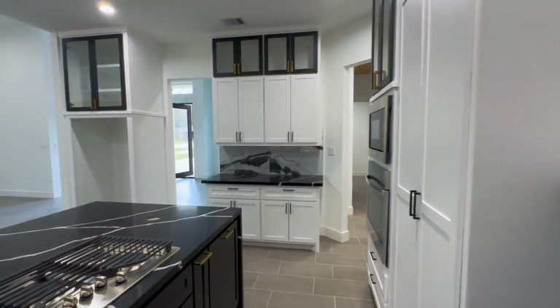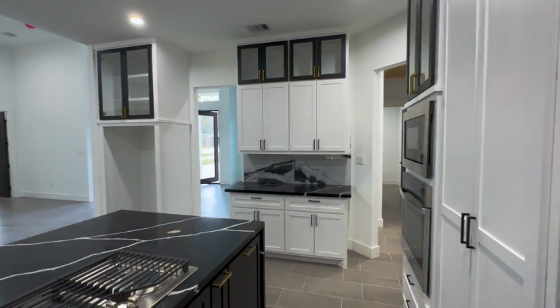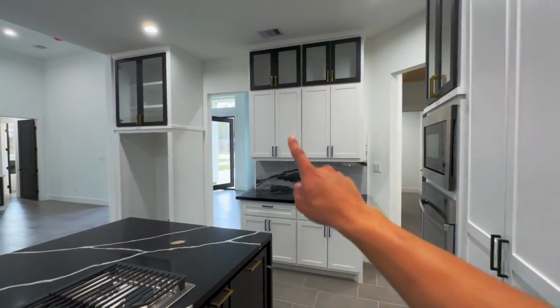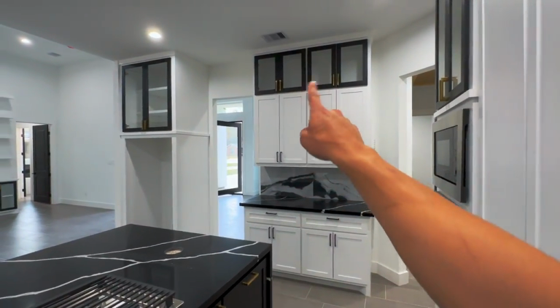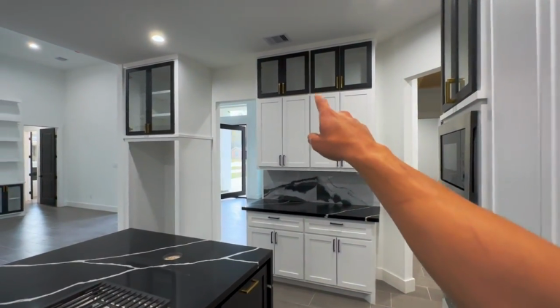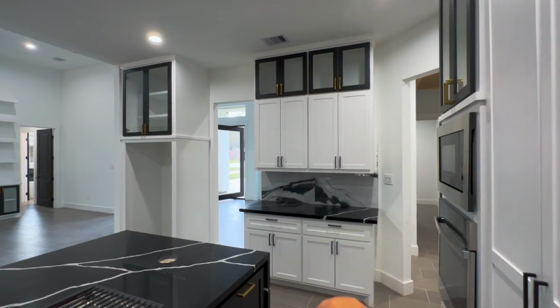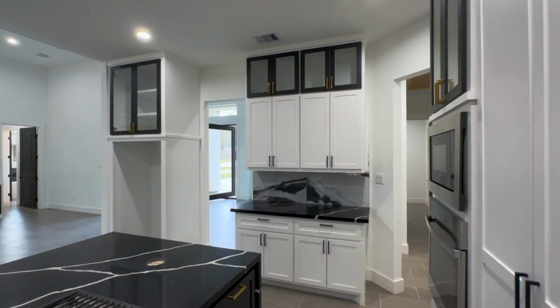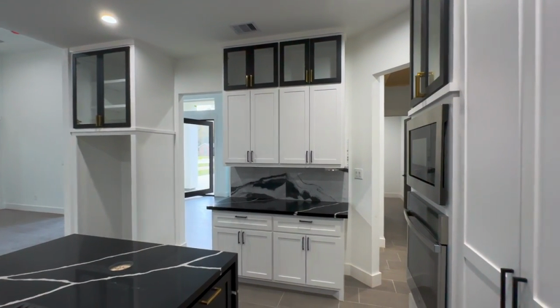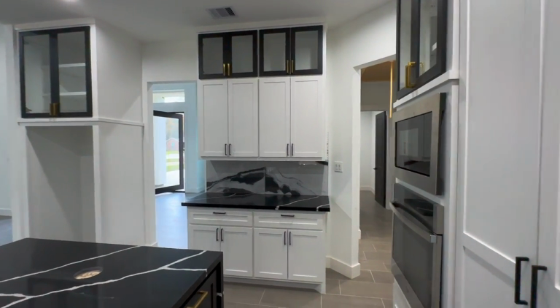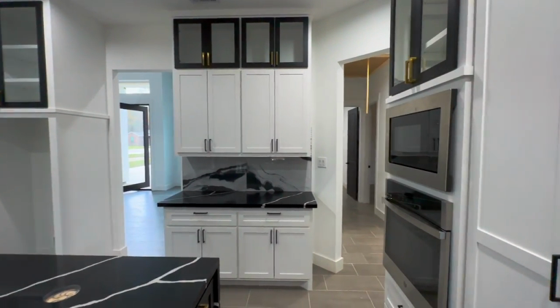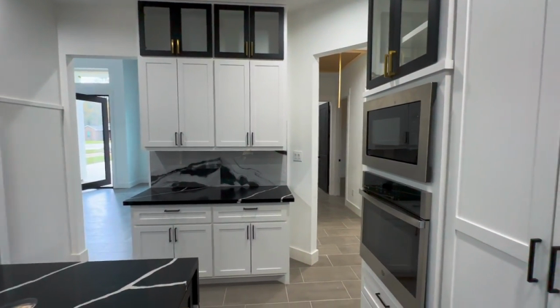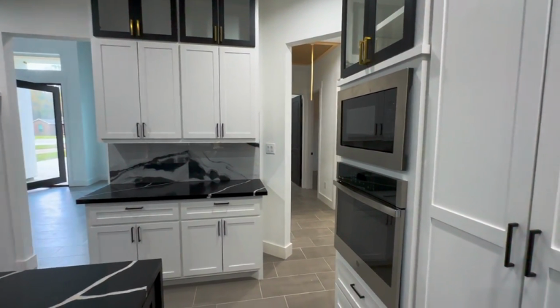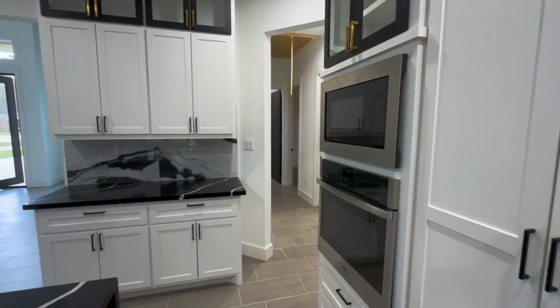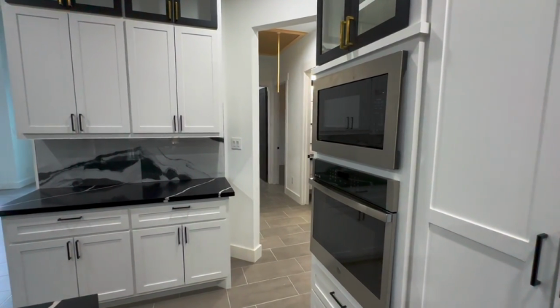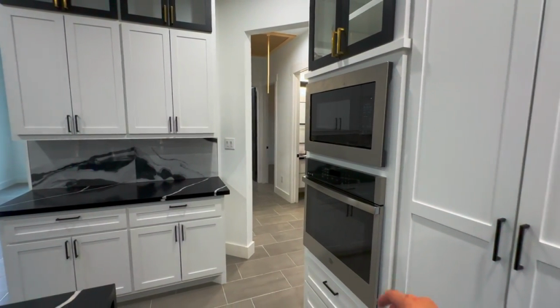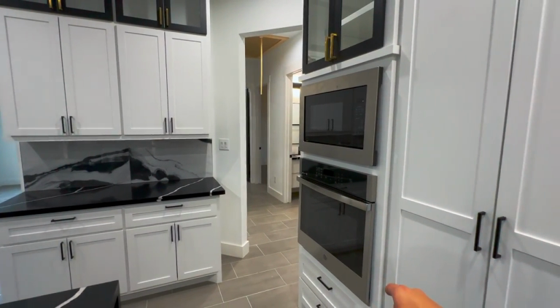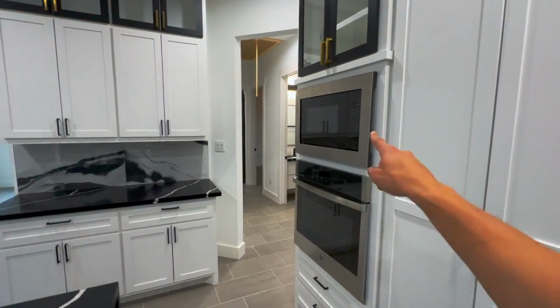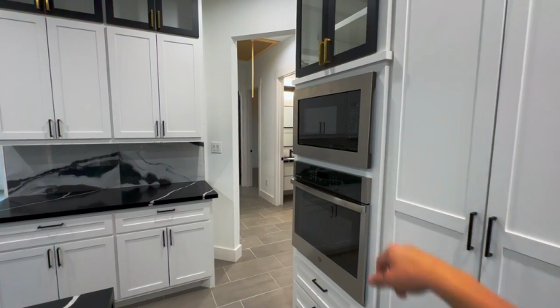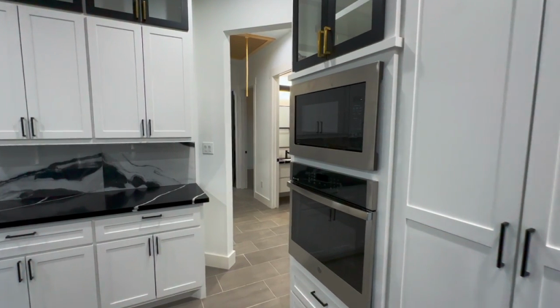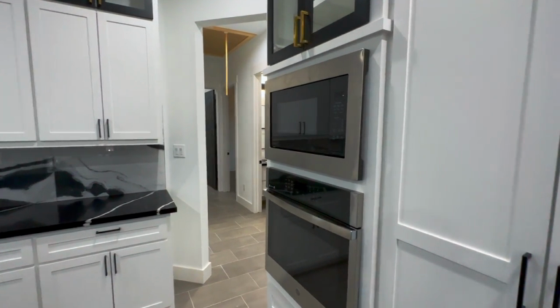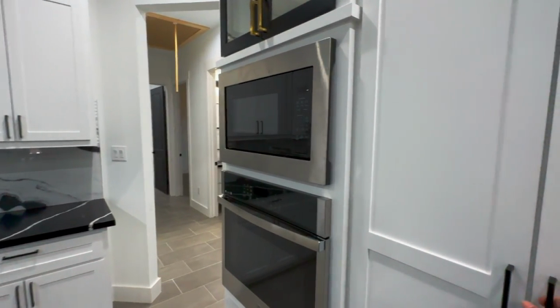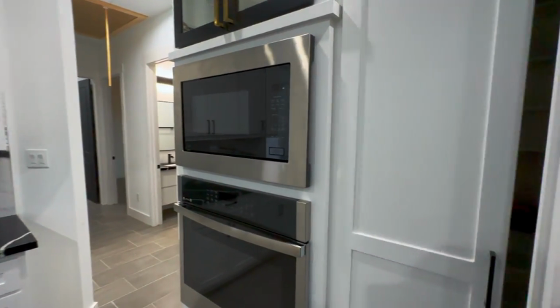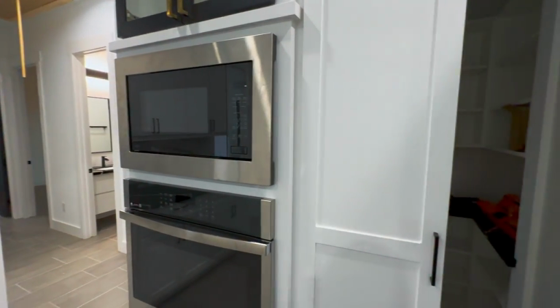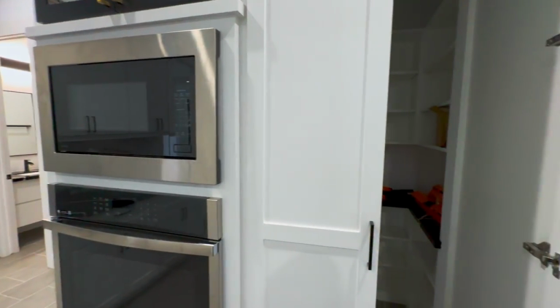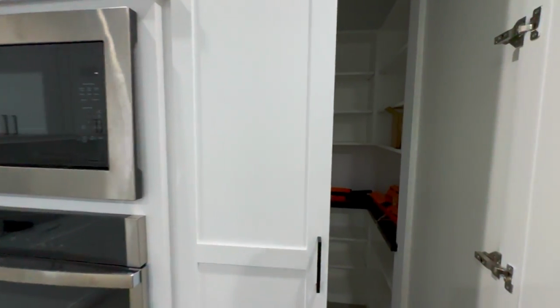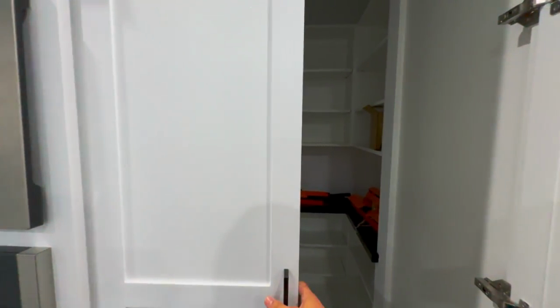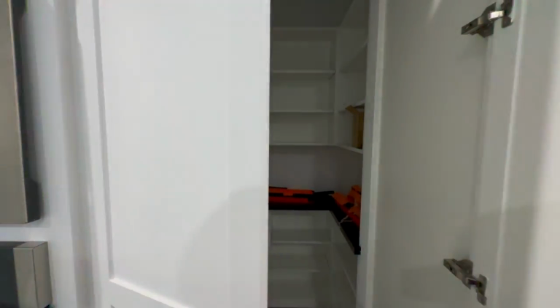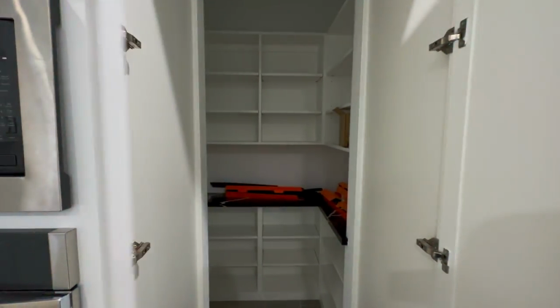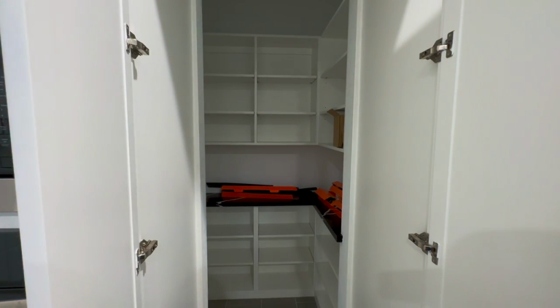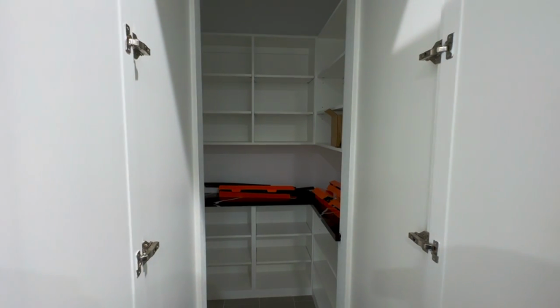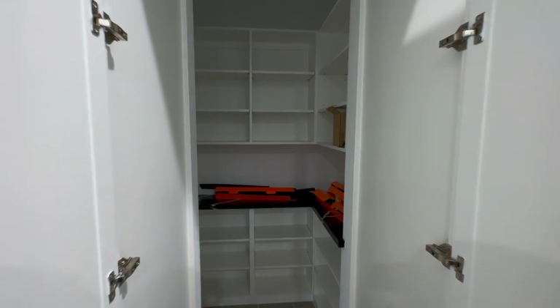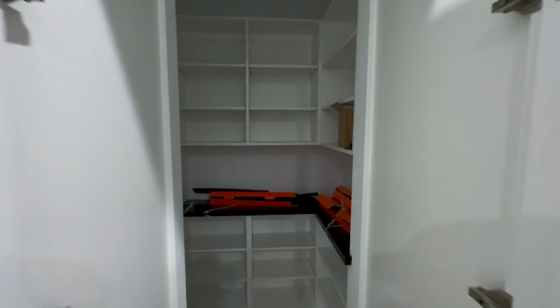I love what they did with the cabinets there — that's really nice. You've got your oven and your microwave, and this is going to be that nice walk-in pantry. Look at that — wow.